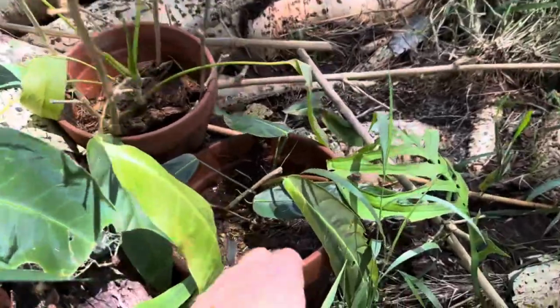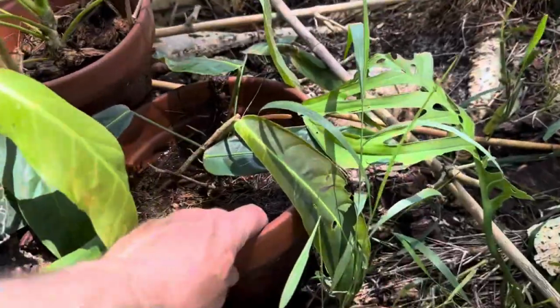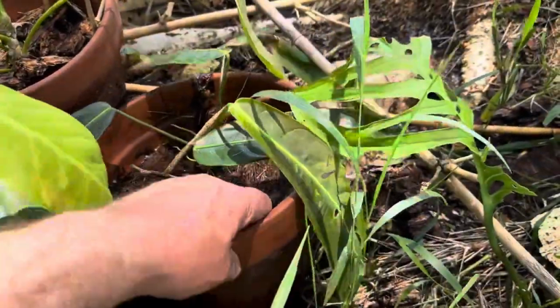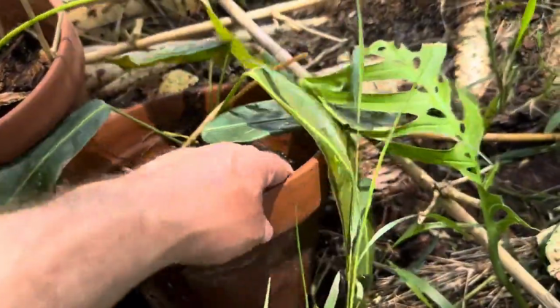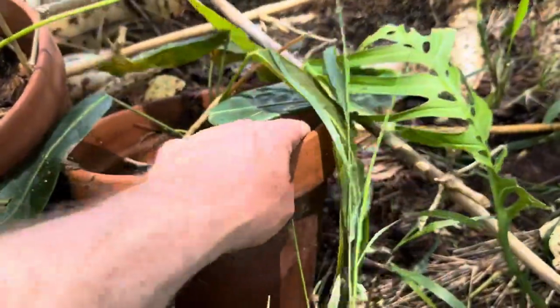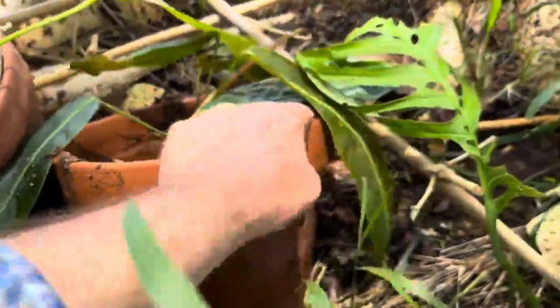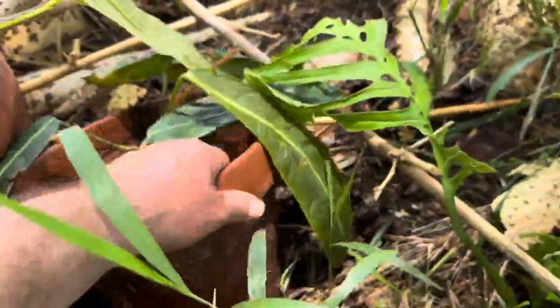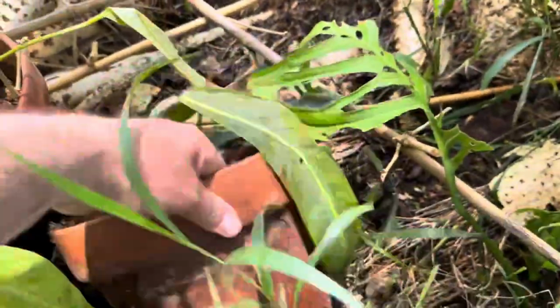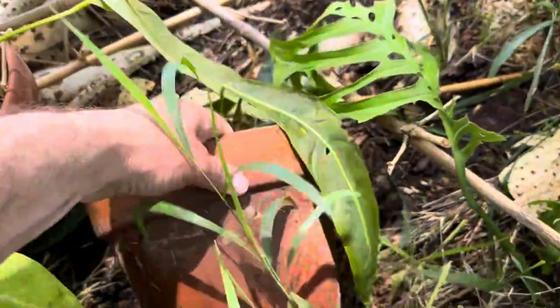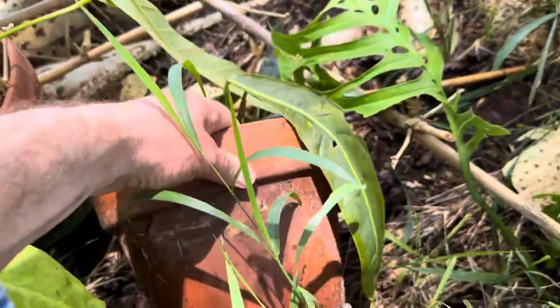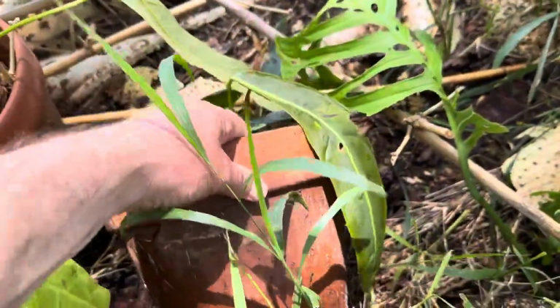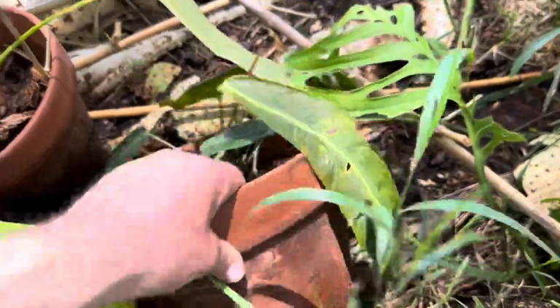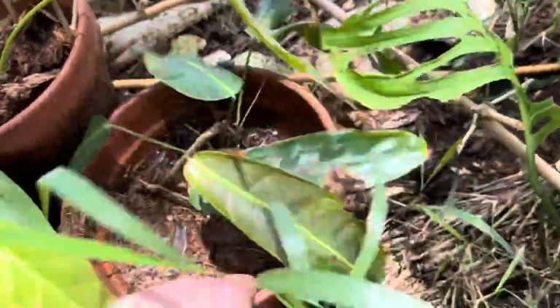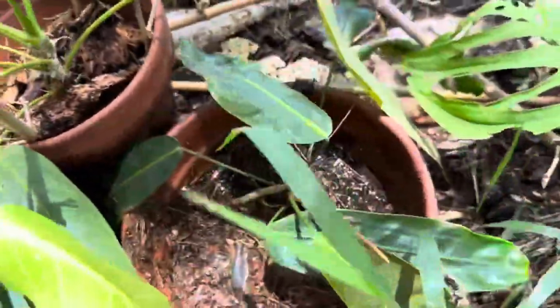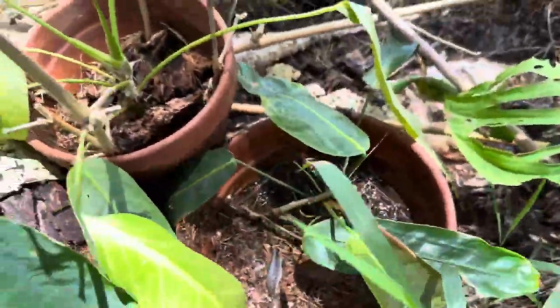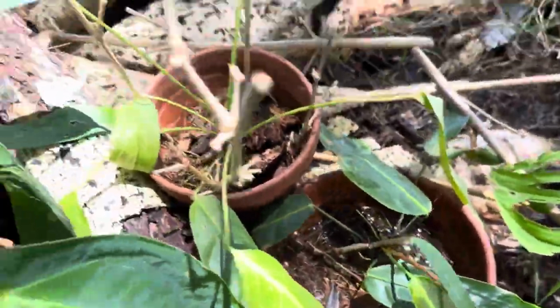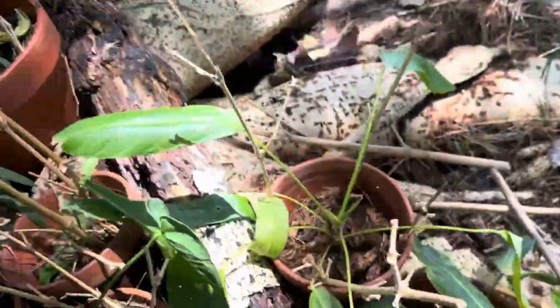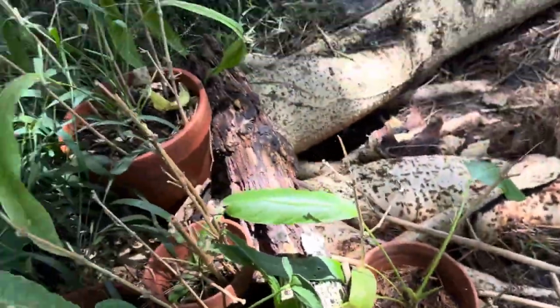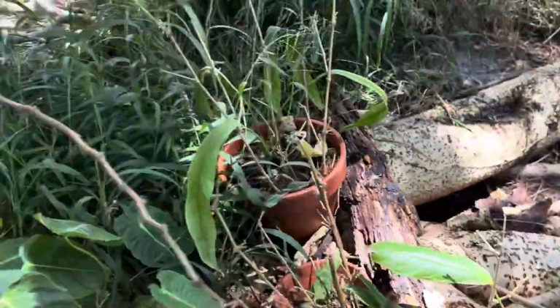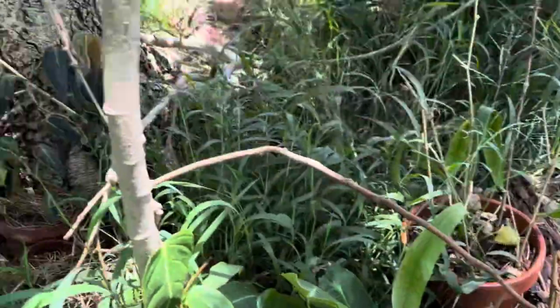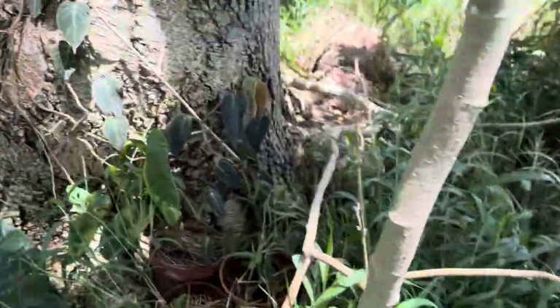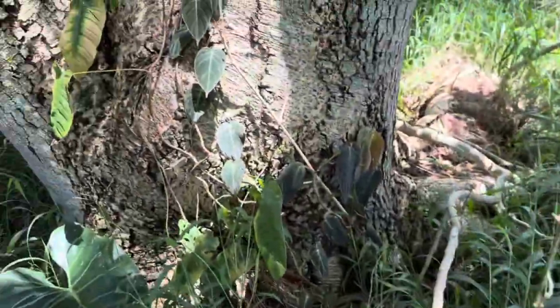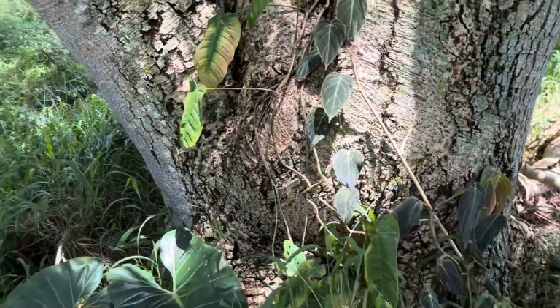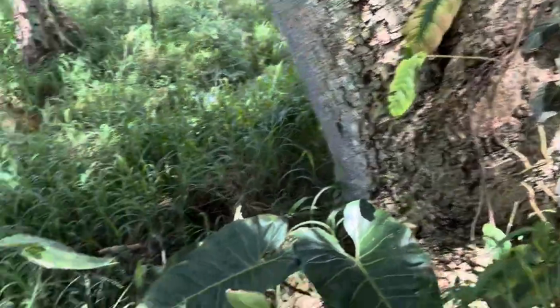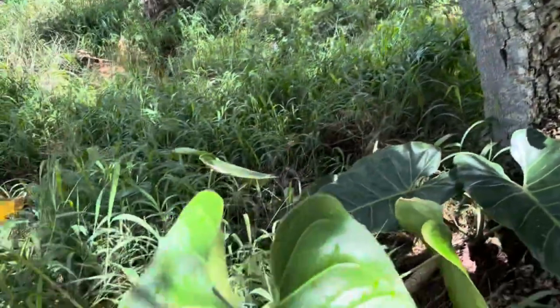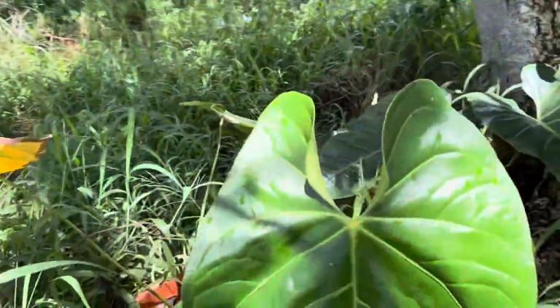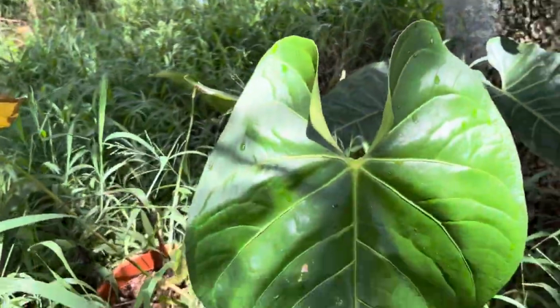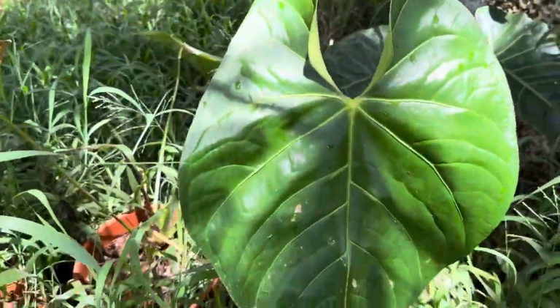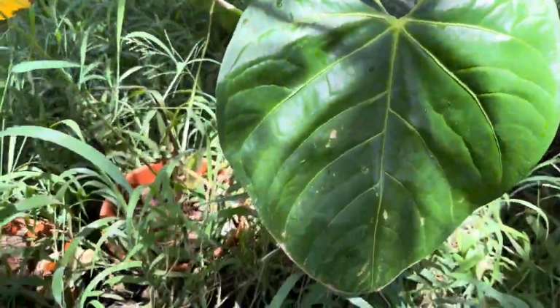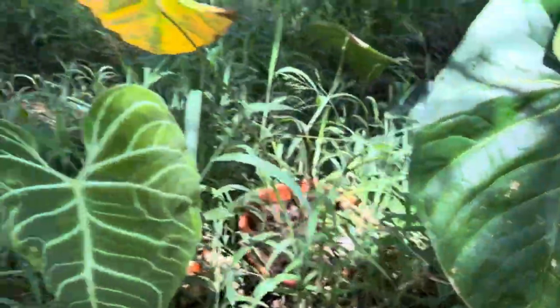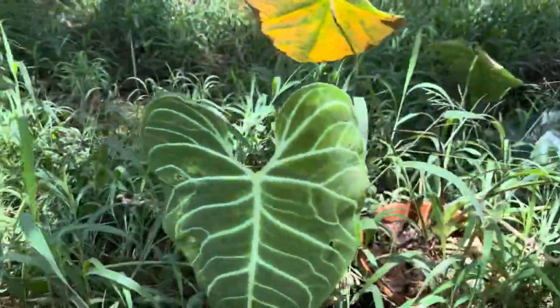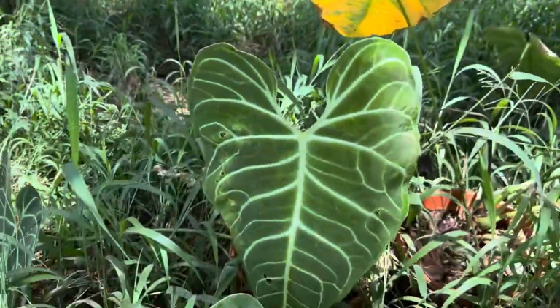This is Philodendron Patriciae — for some reason this pot keeps getting water in it, but these are doing well. Anthurium Regale.